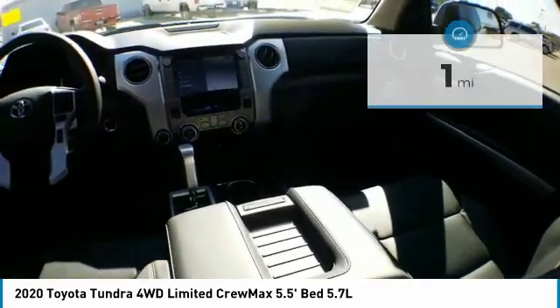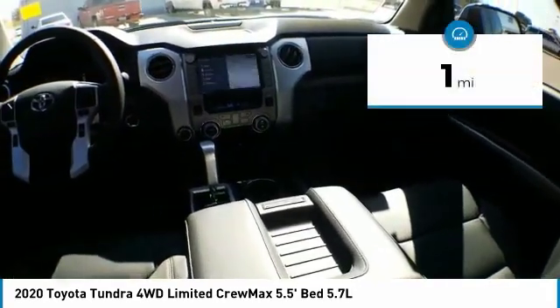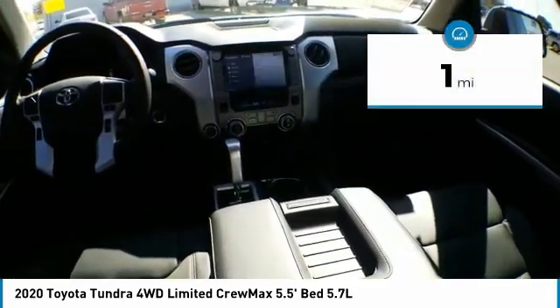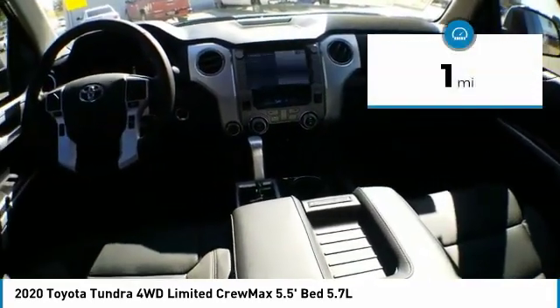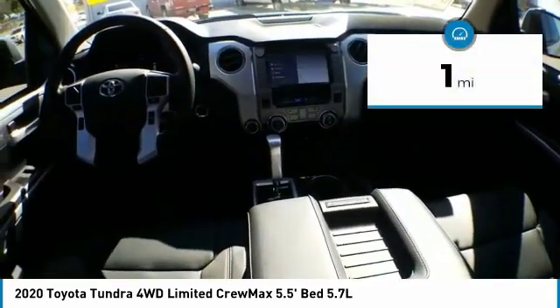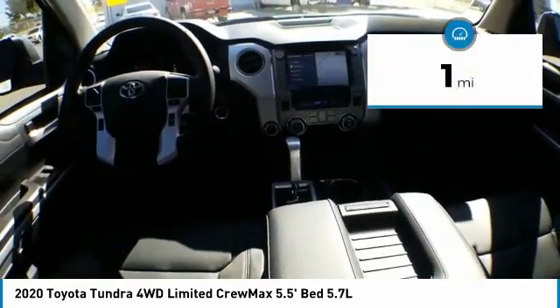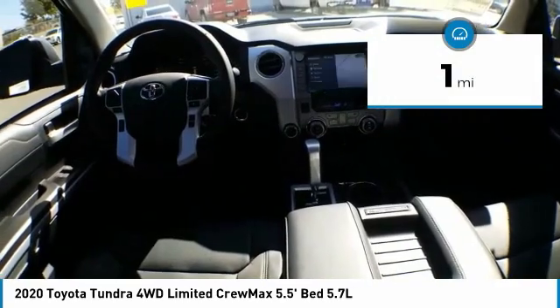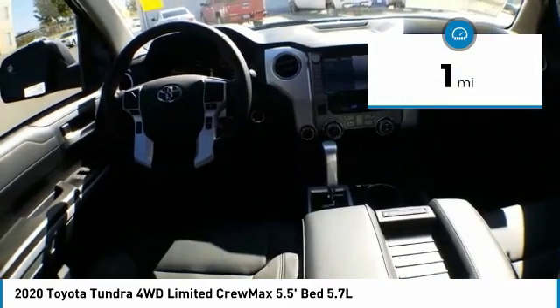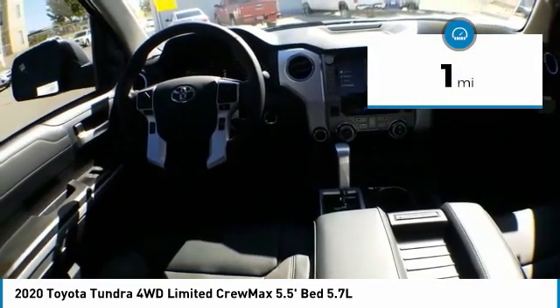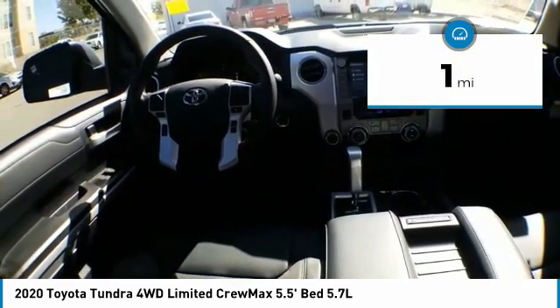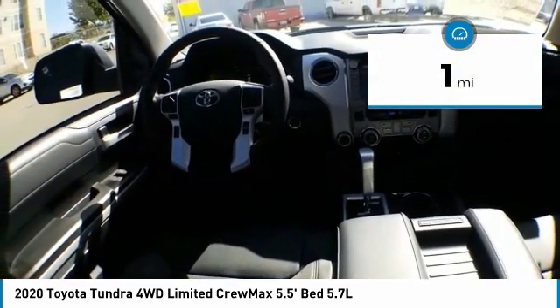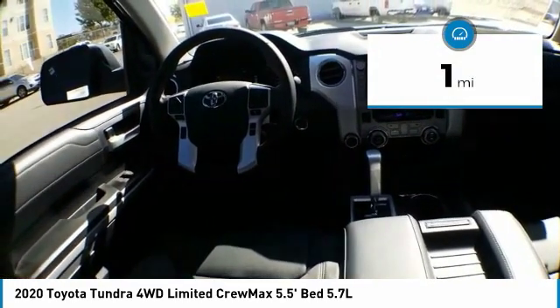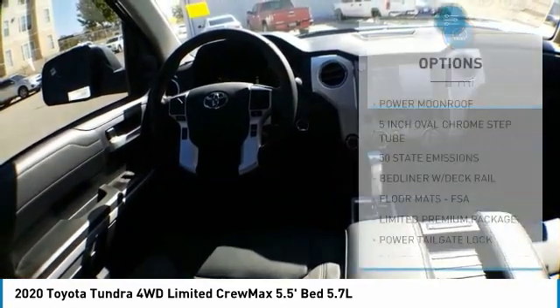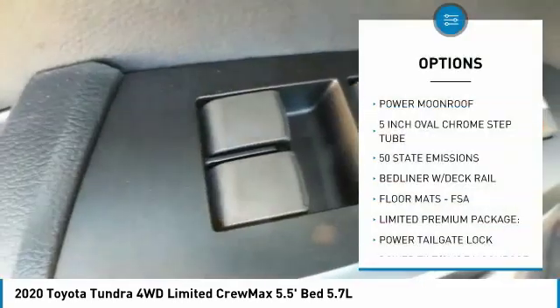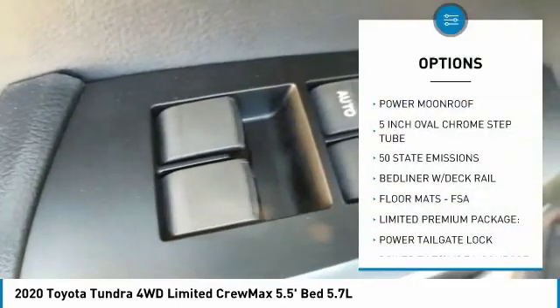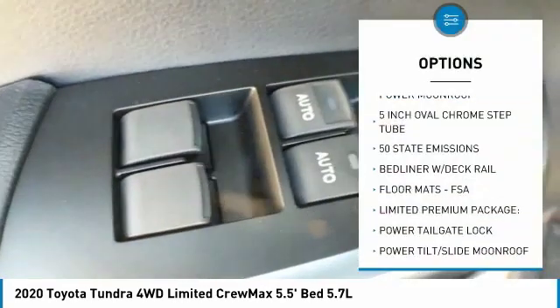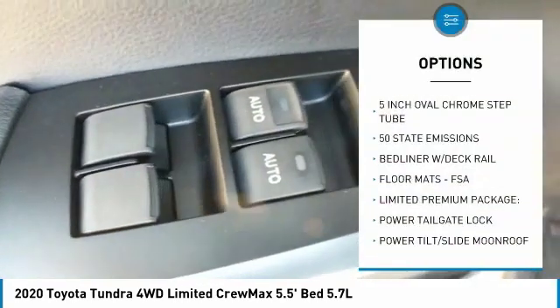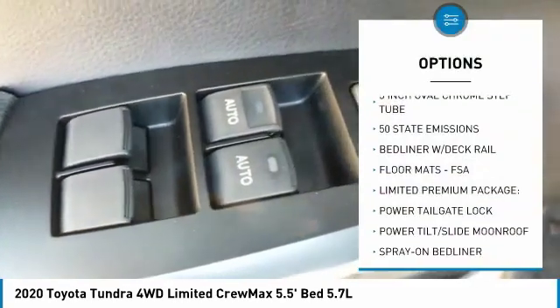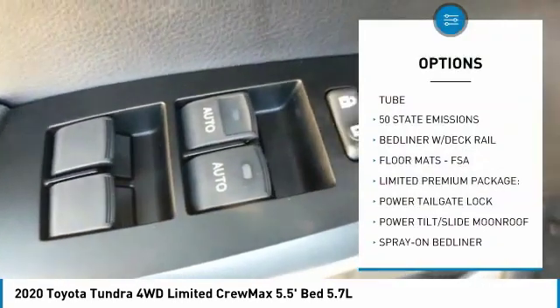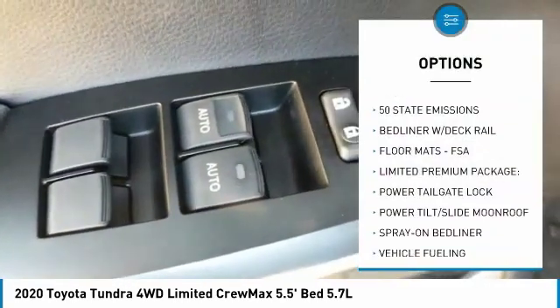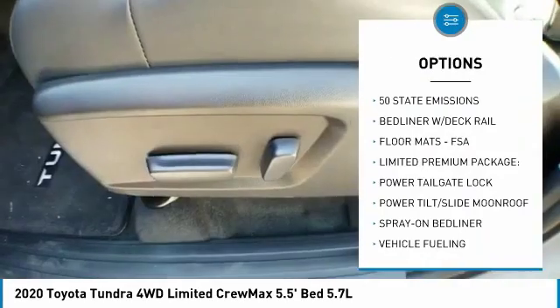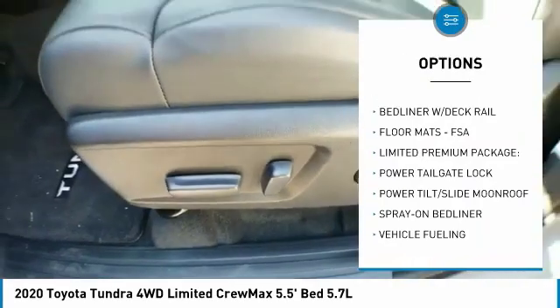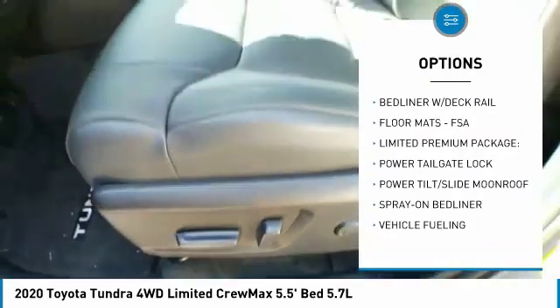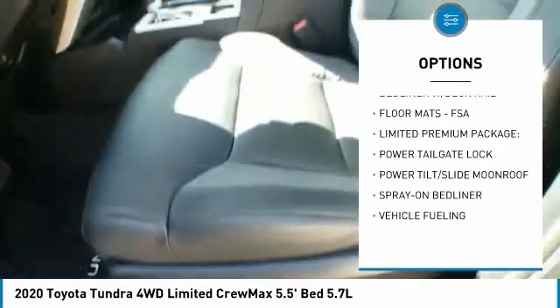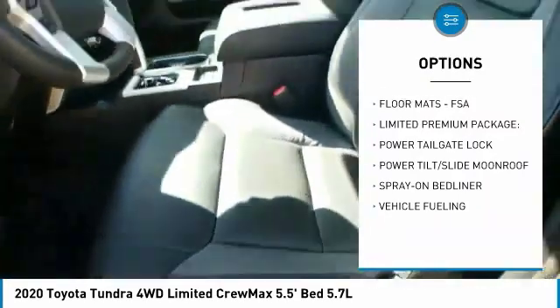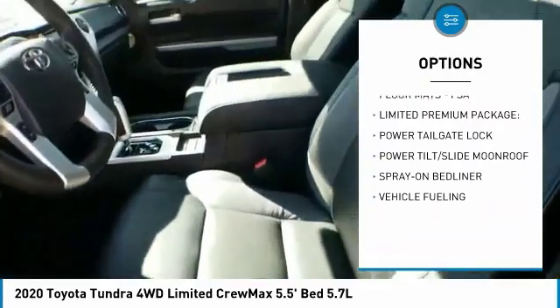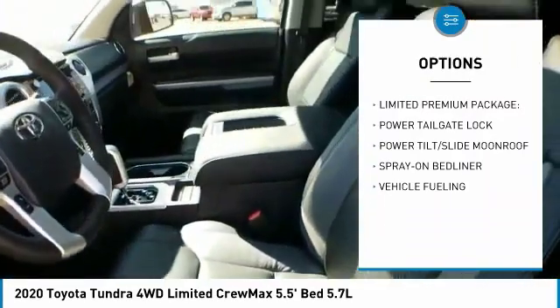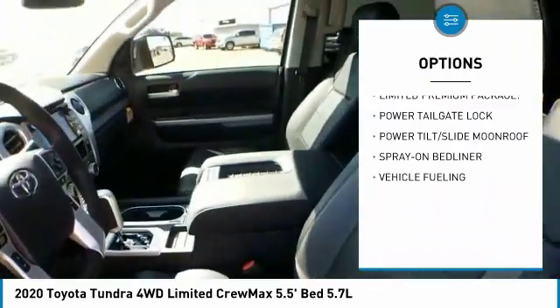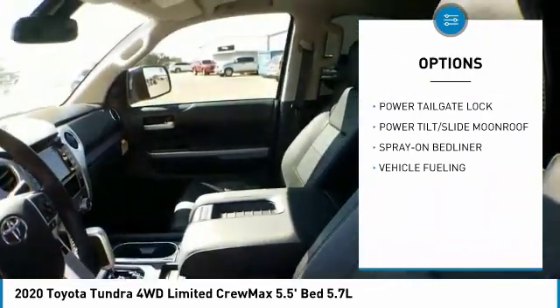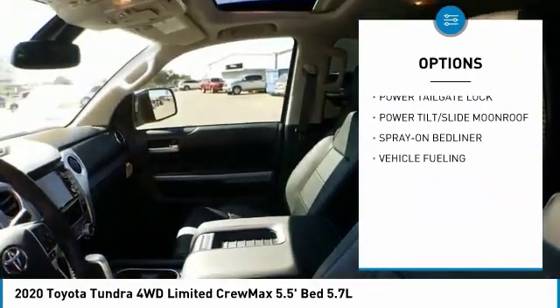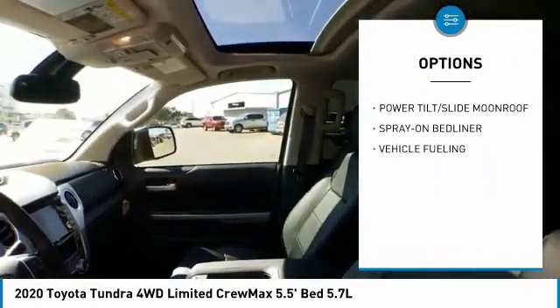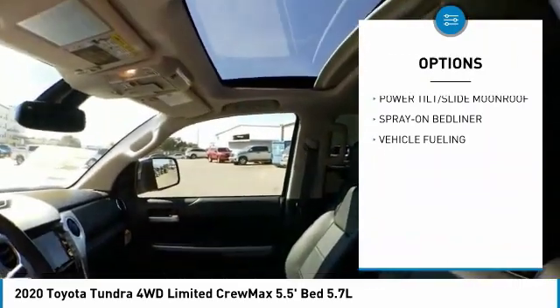This vehicle has less than 100 miles. Here are some of this vehicle's great options: Power Moonroof. Take this vehicle for a spin and see why so many shoppers are now proud owners.